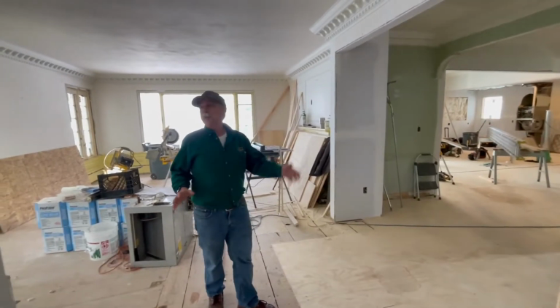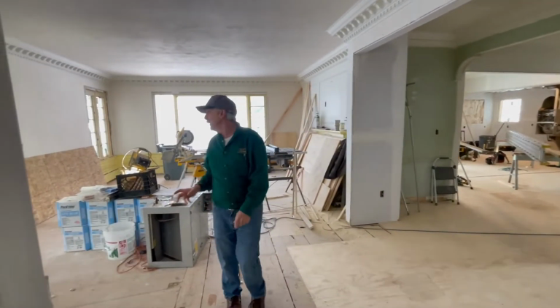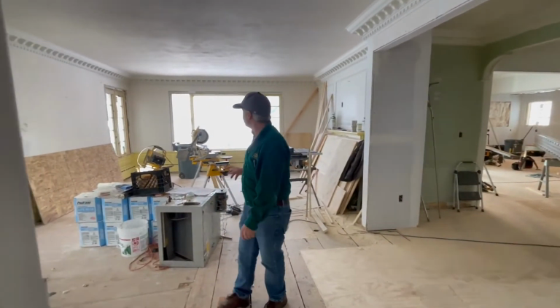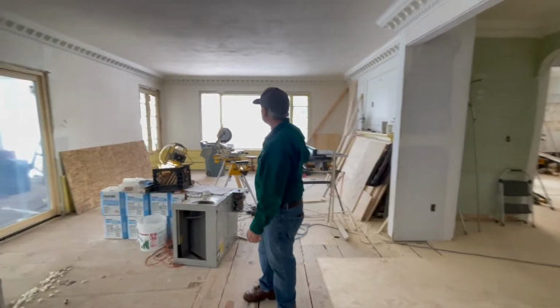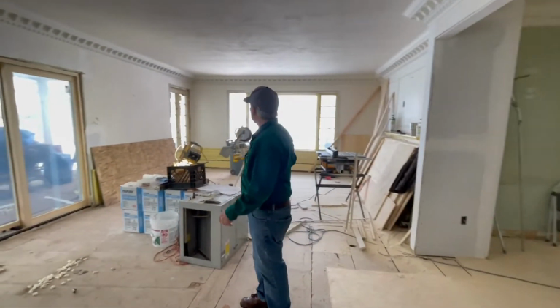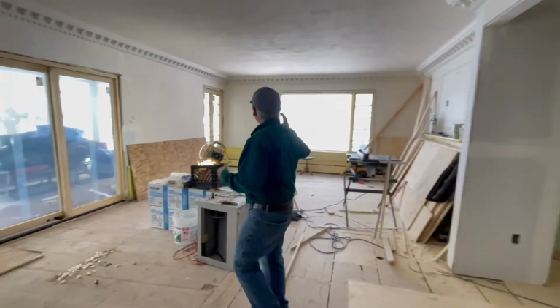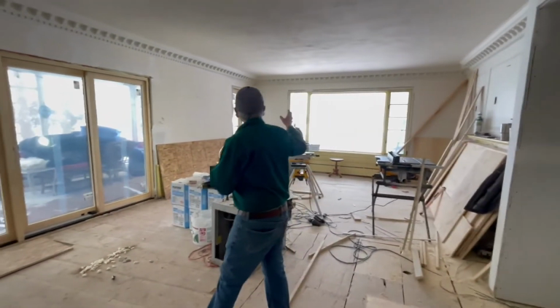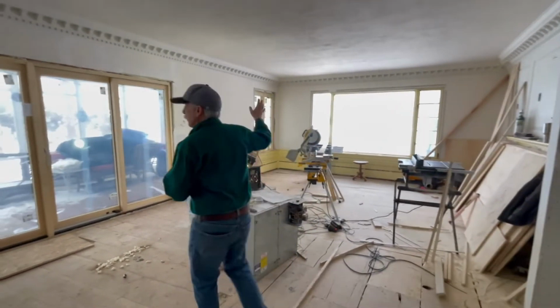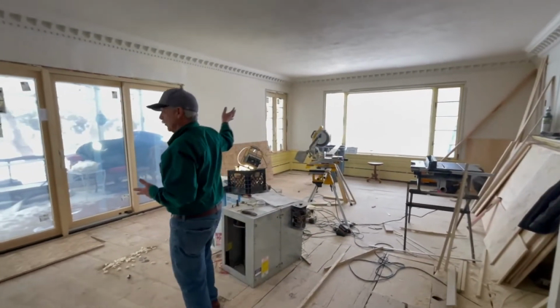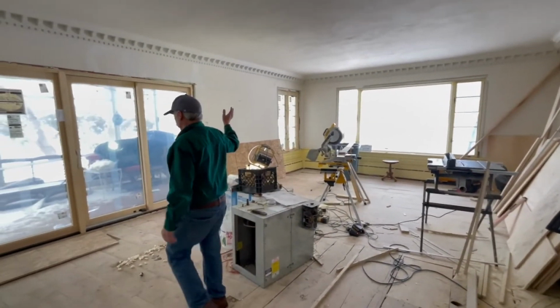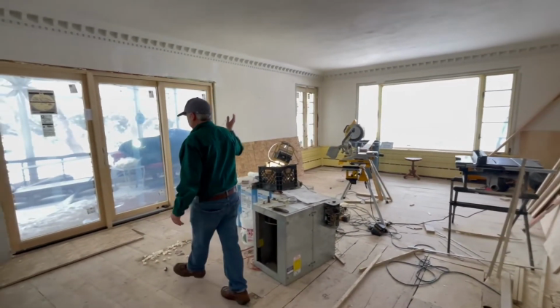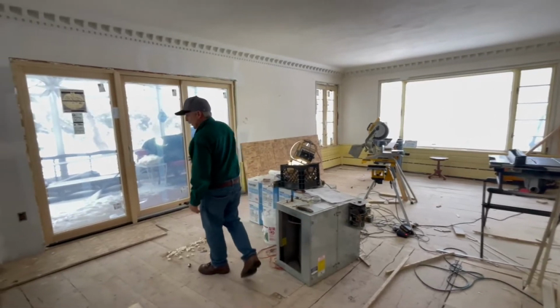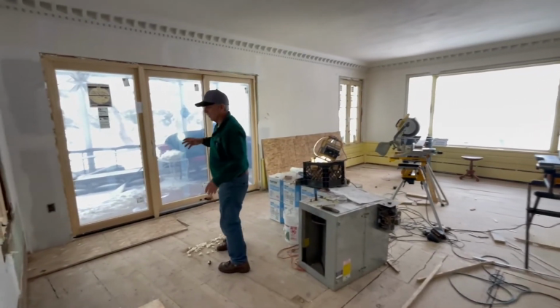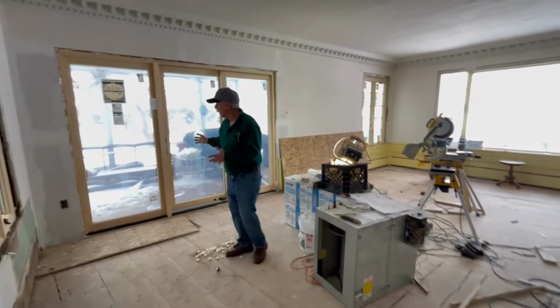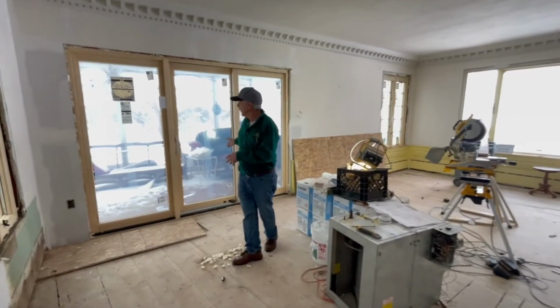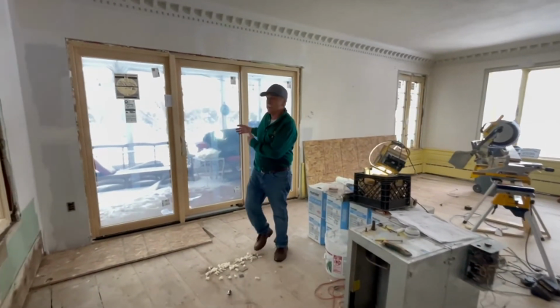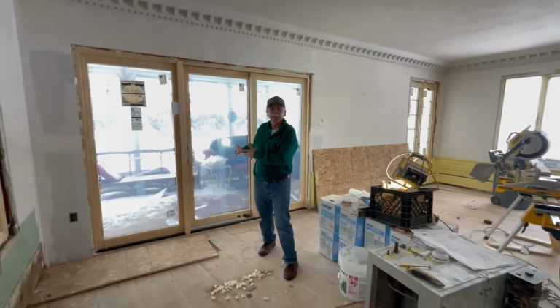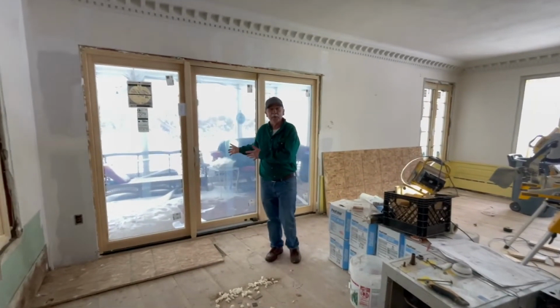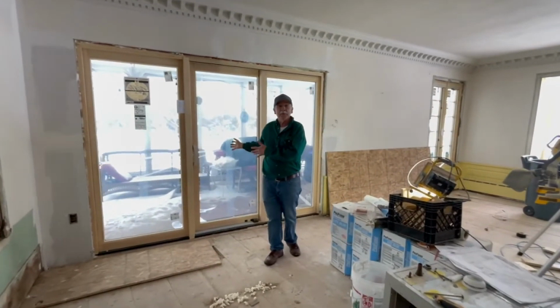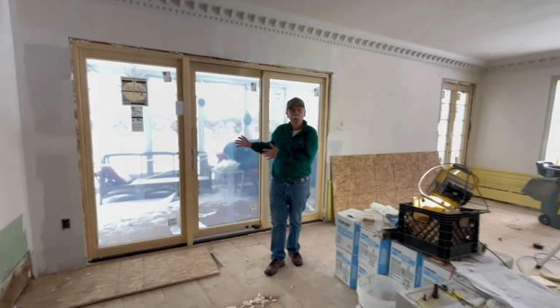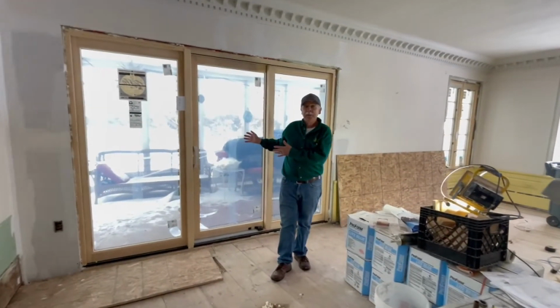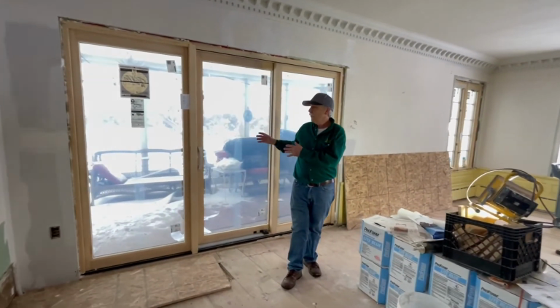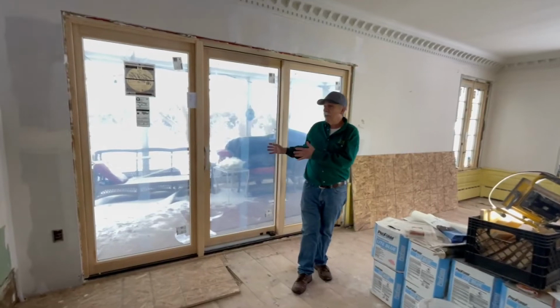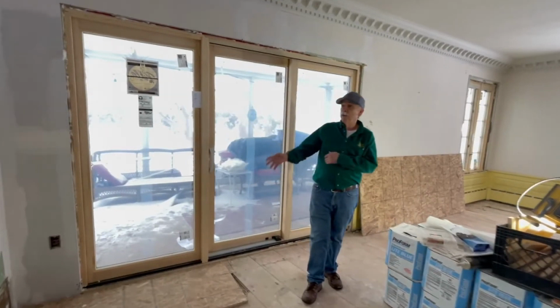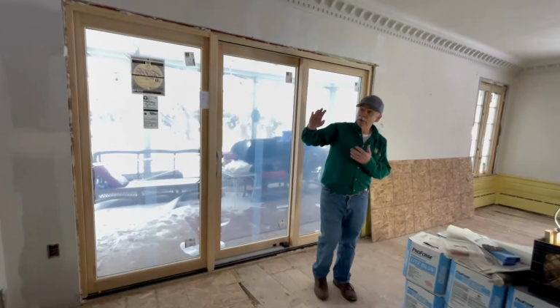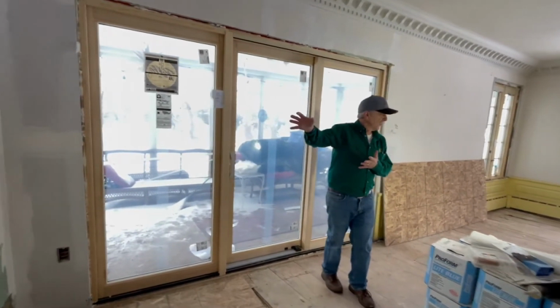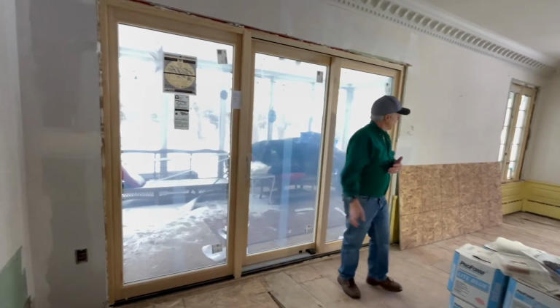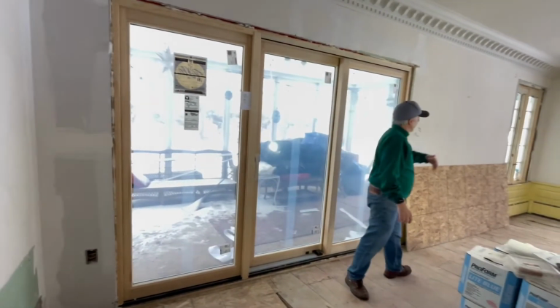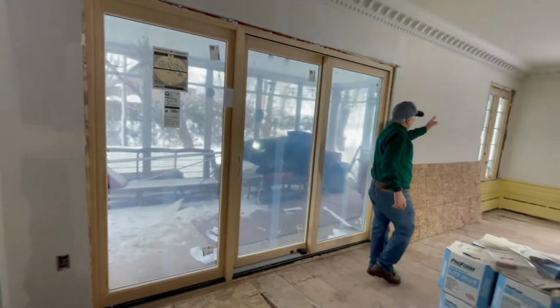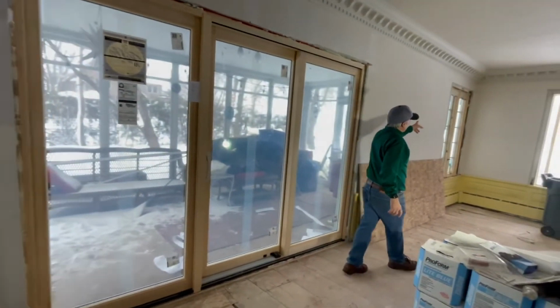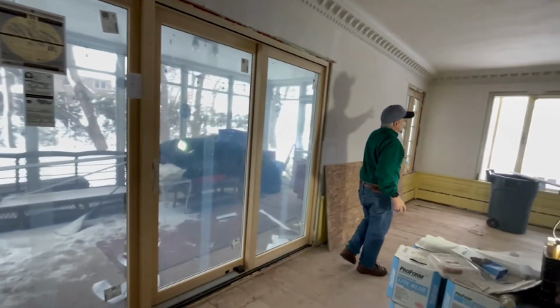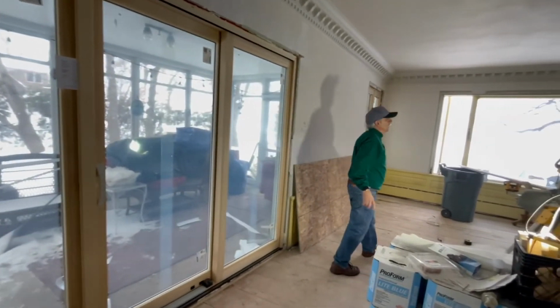And behind me, we still have some of the existing windows. Over here, we put in a new nine-foot patio door, so we've got that going in, a new window there, and we've got a new window over in here.